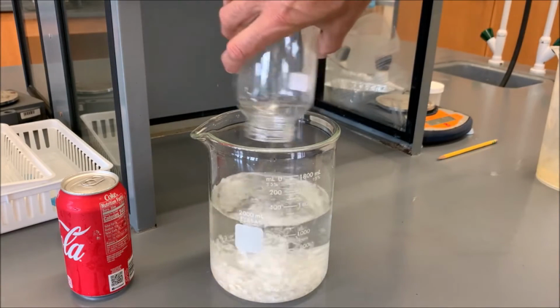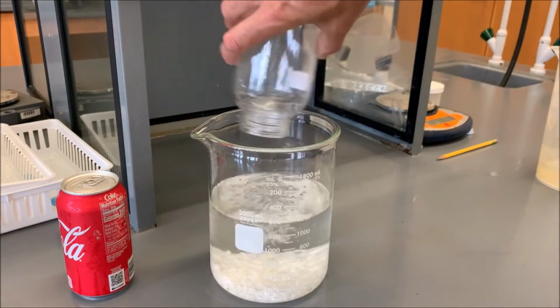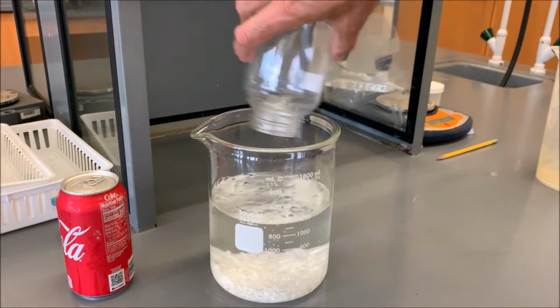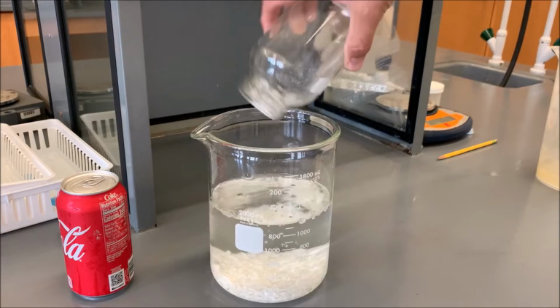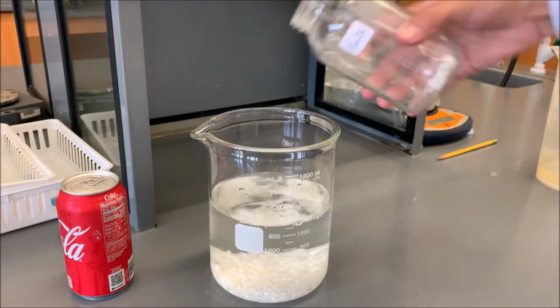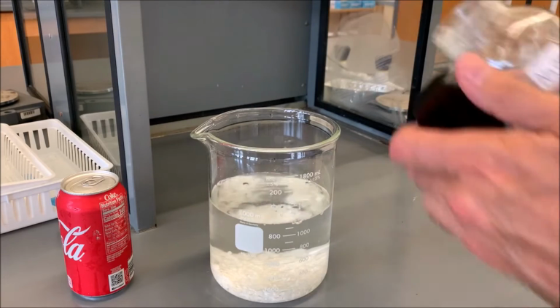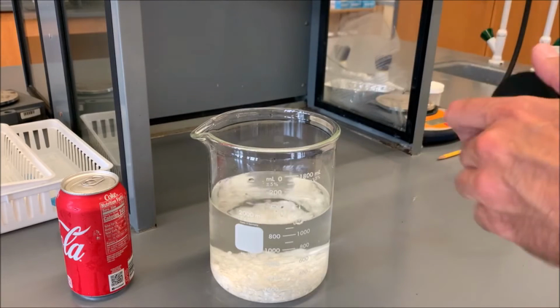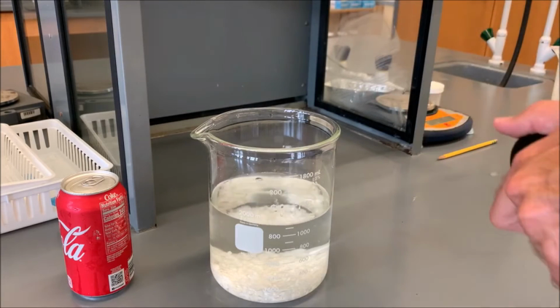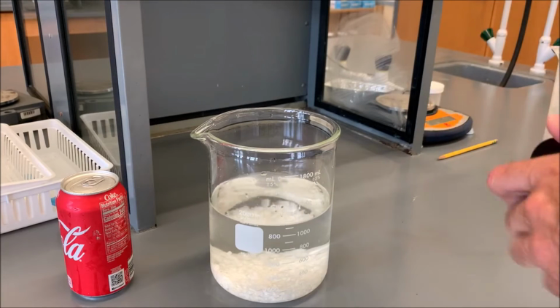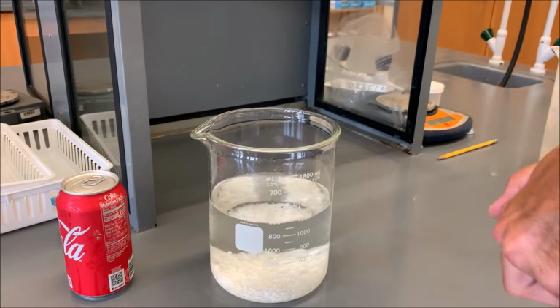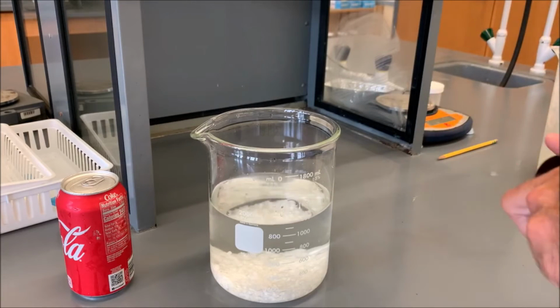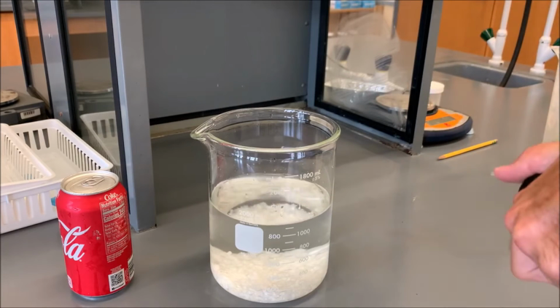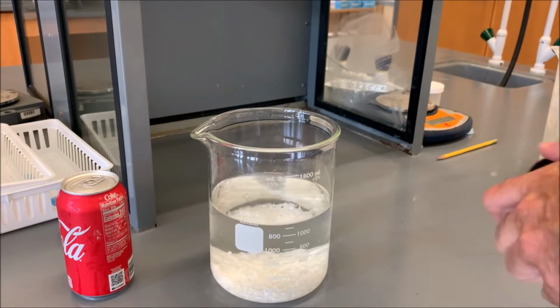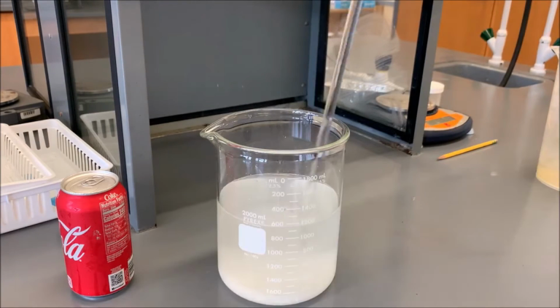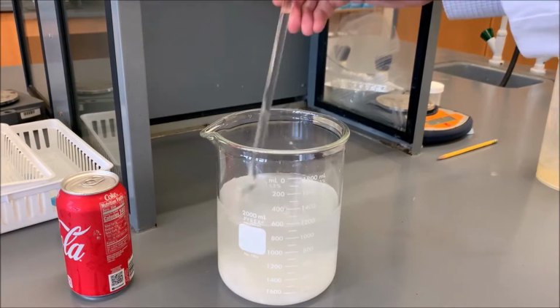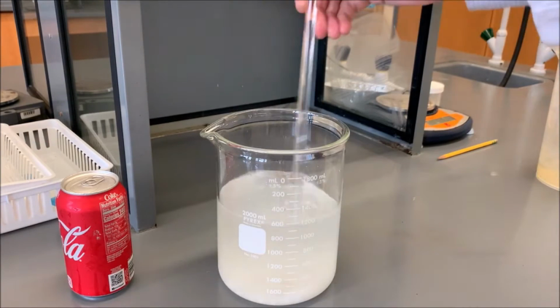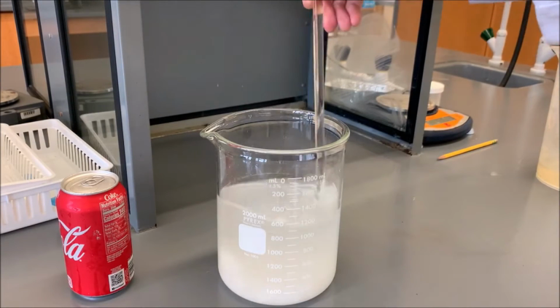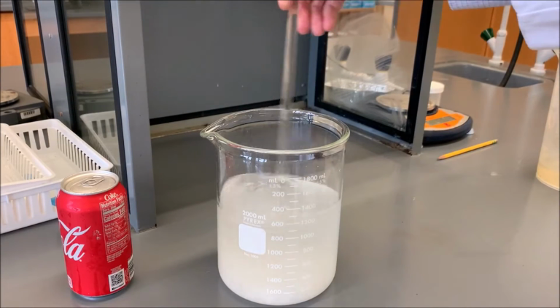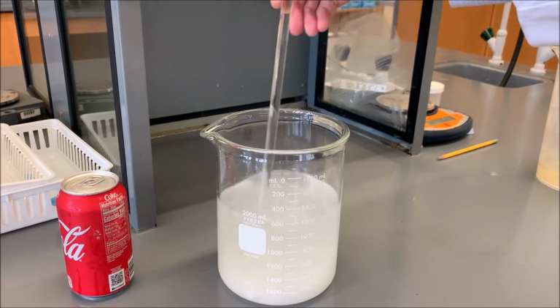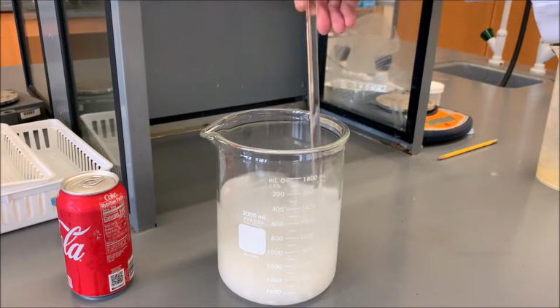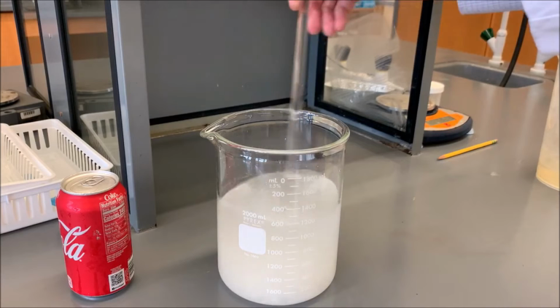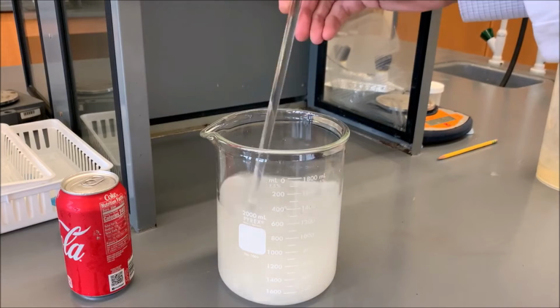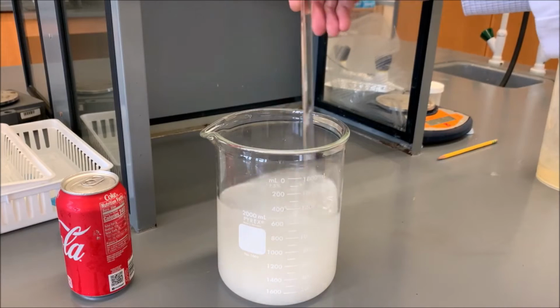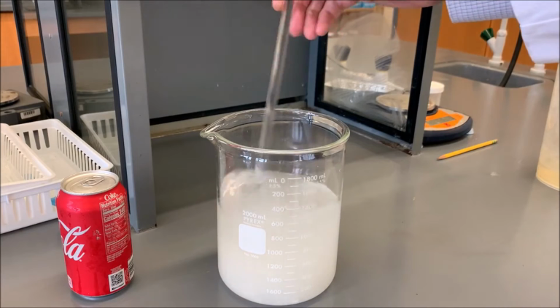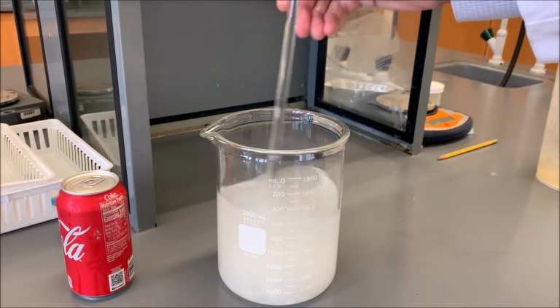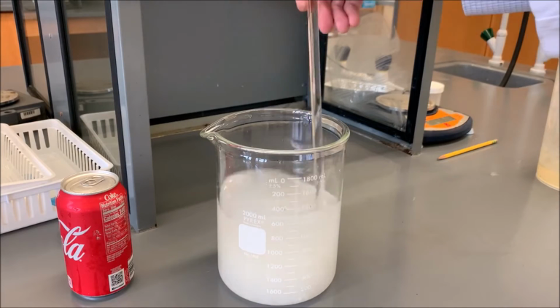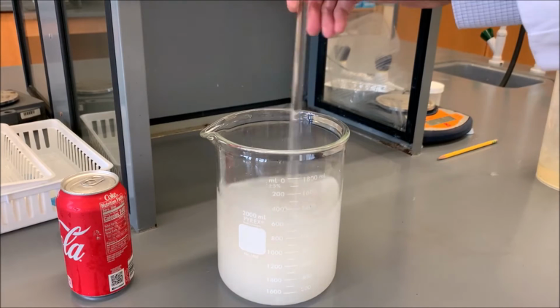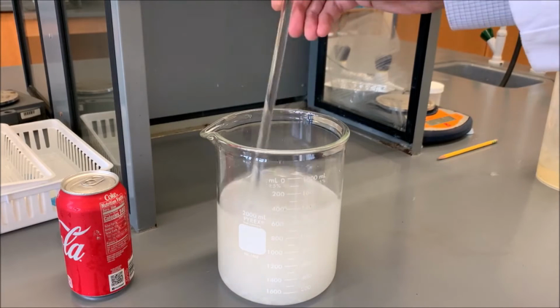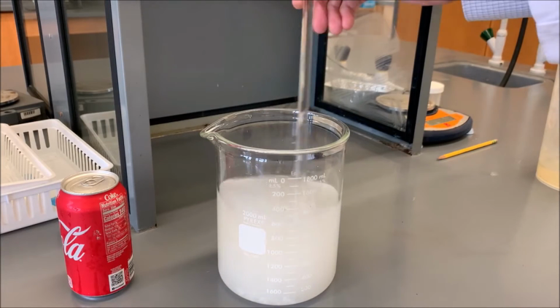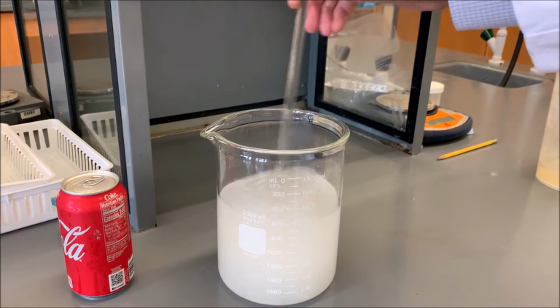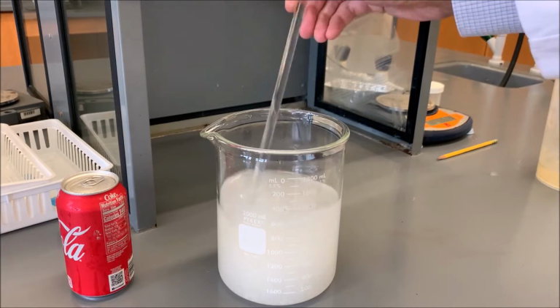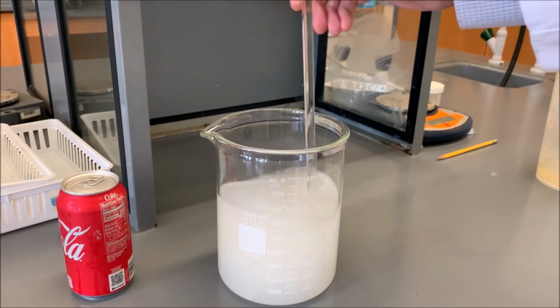As the sodium hydroxide dissolves, it releases quite a bit of heat. And once all the sodium hydroxide dissolves, we will add our can into the solution.